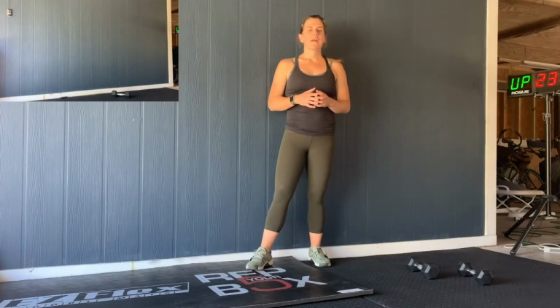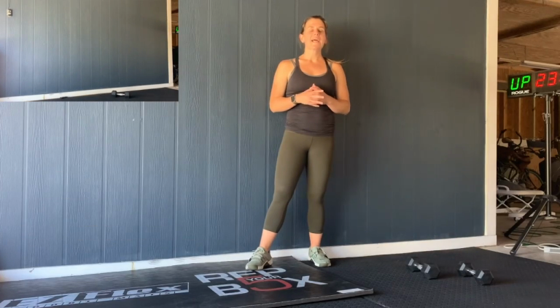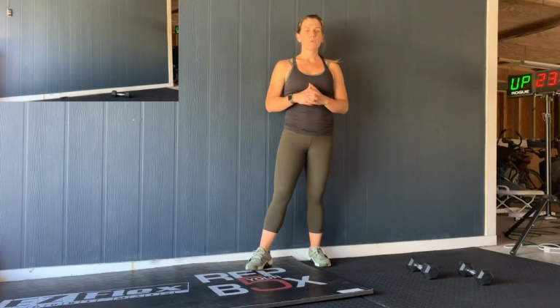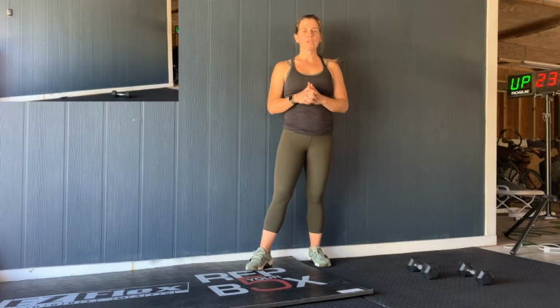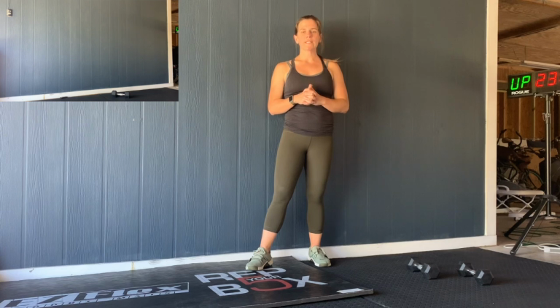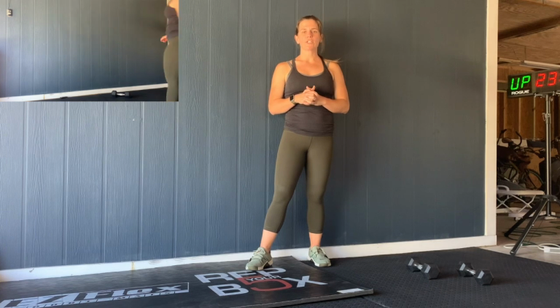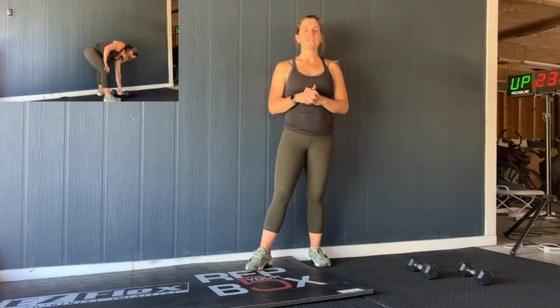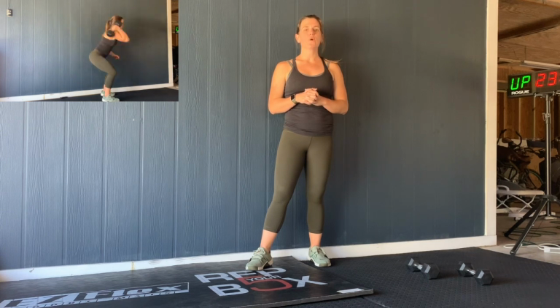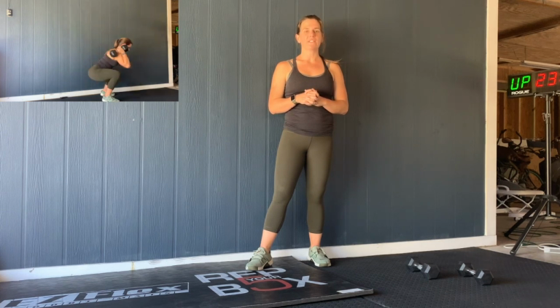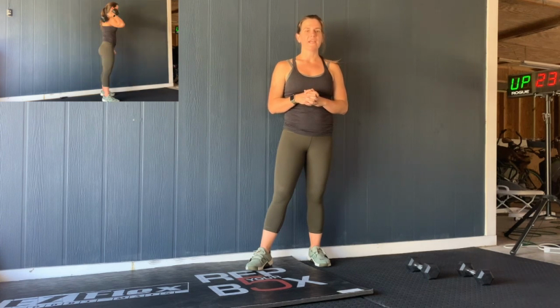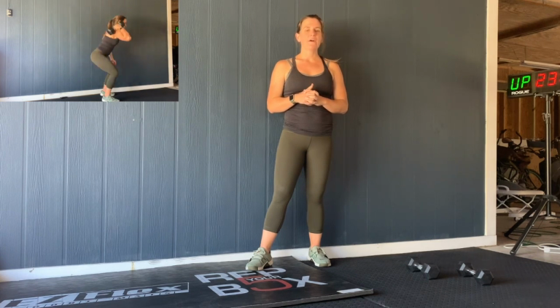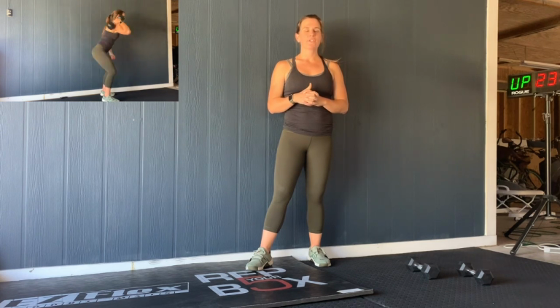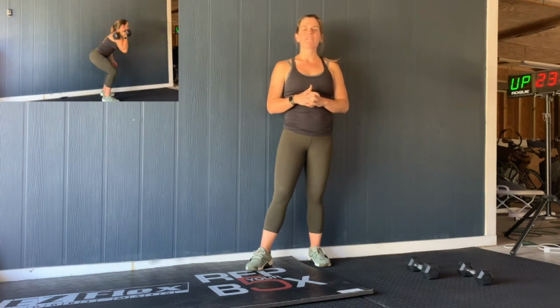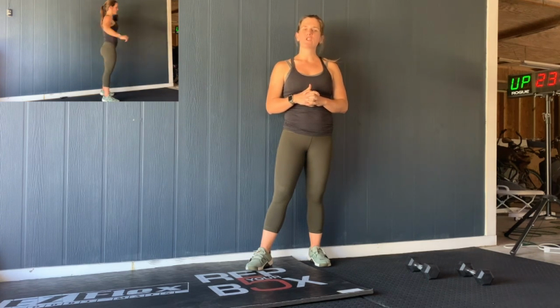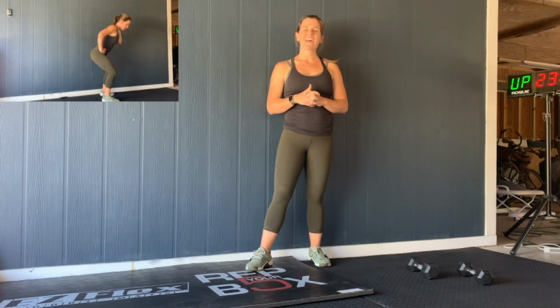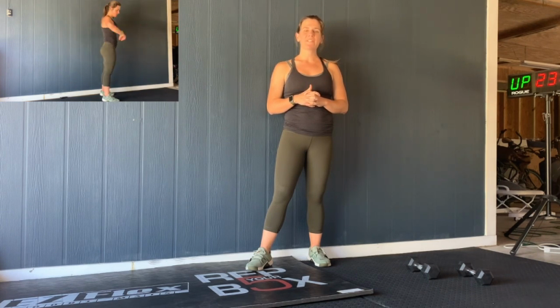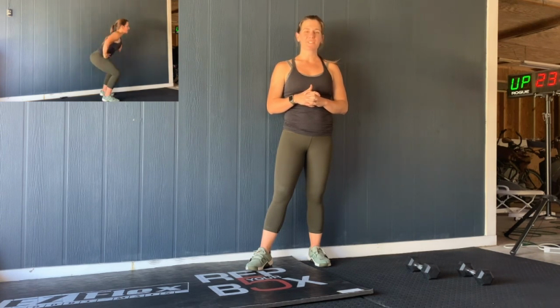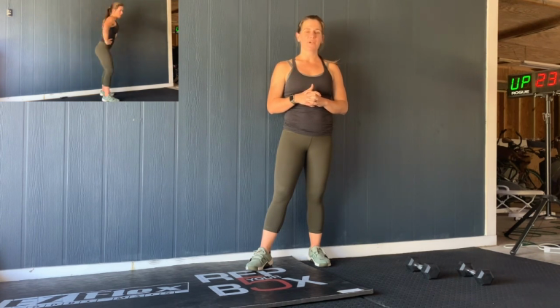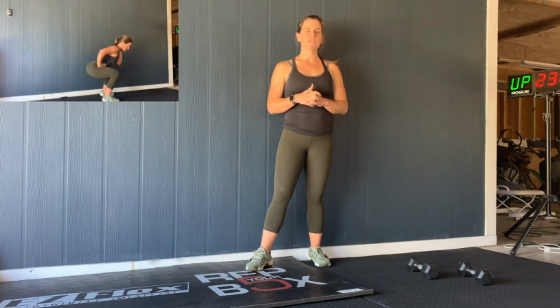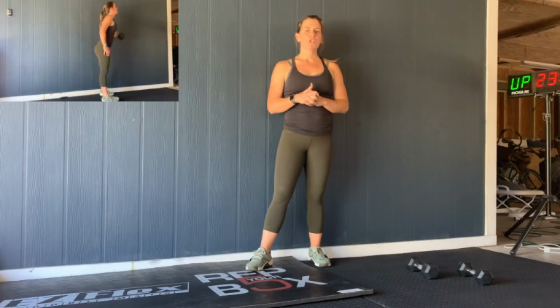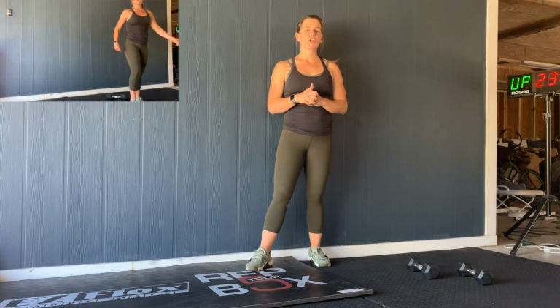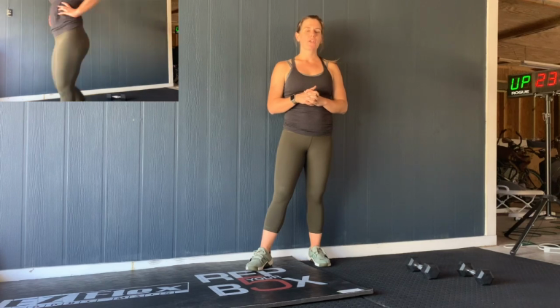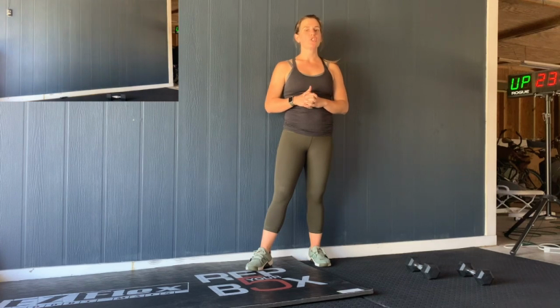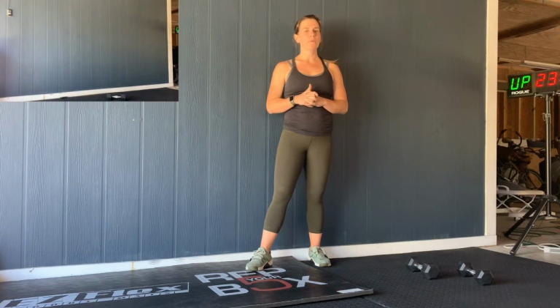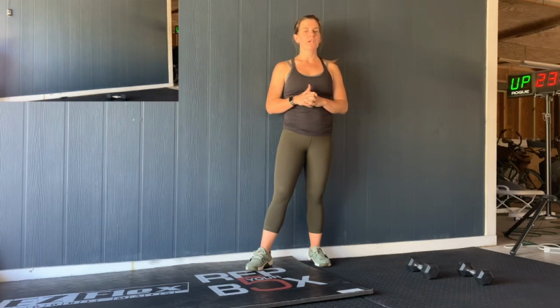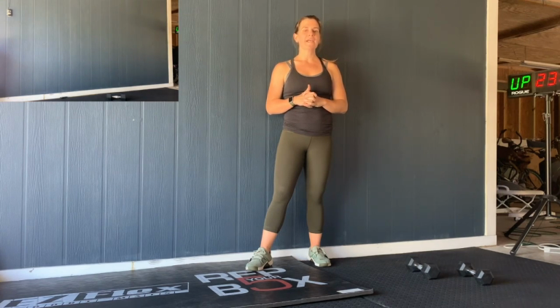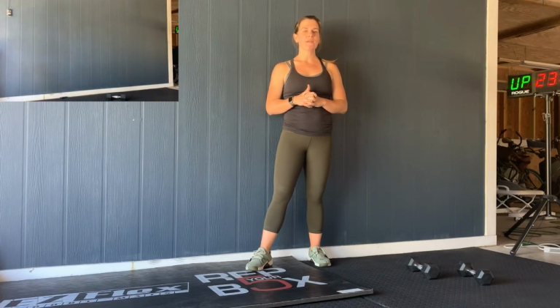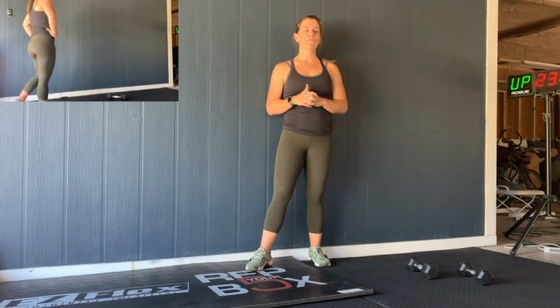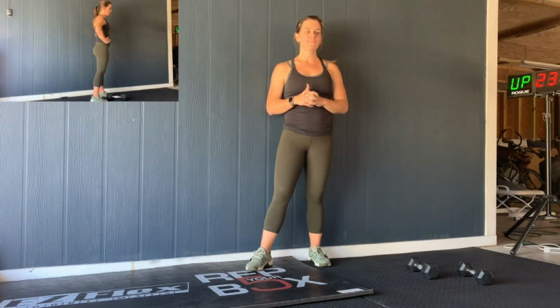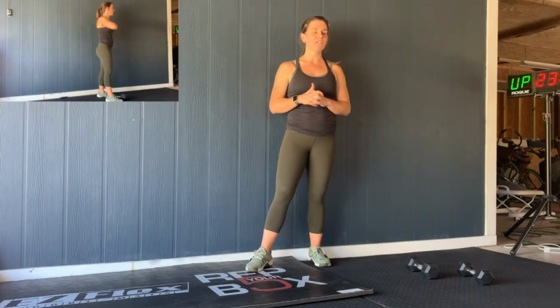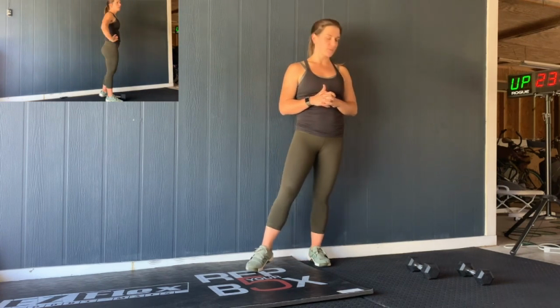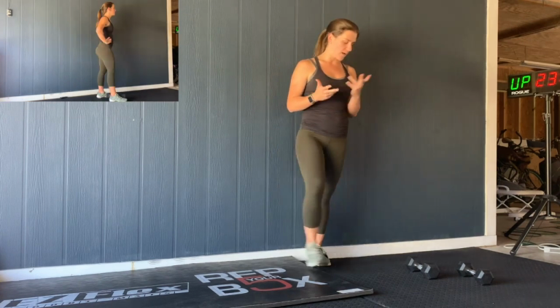Hey guys, so we're going to go ahead and get started straight into the workout today. Here's how it's going to go: every two and a half minutes for six rounds, you're going to go out on a 200 meter run and come in and go 15 front squats.